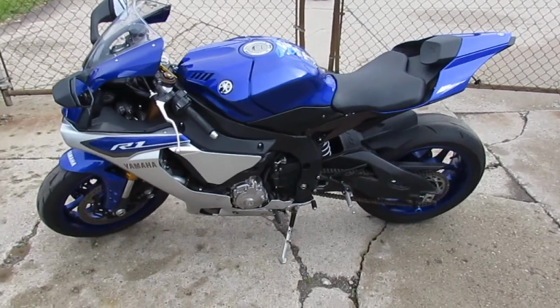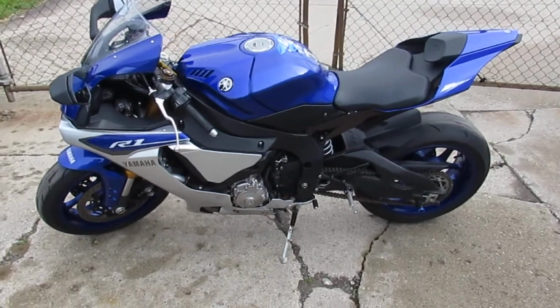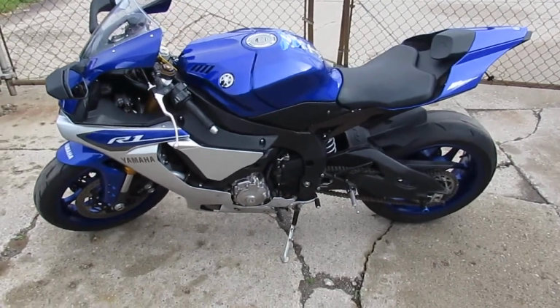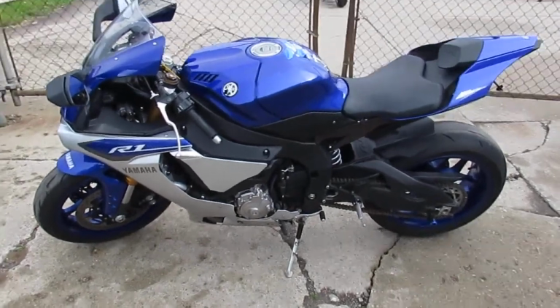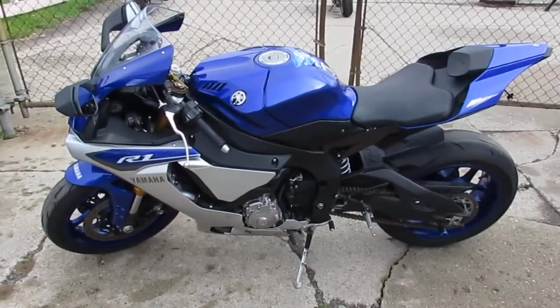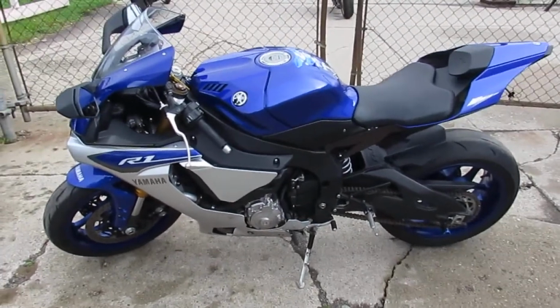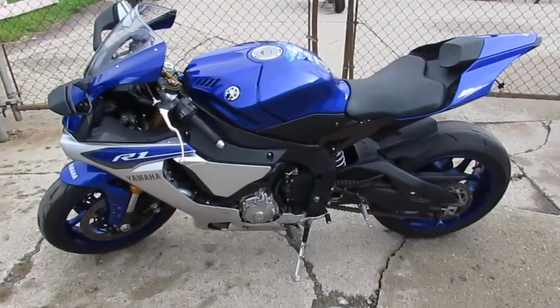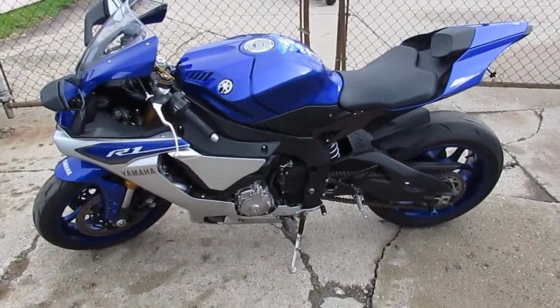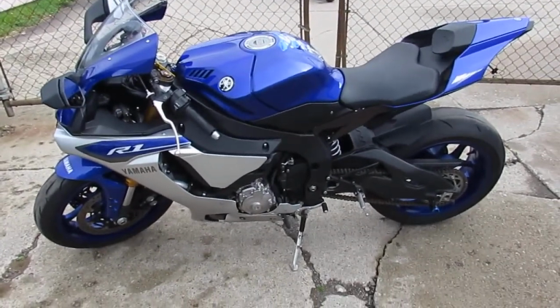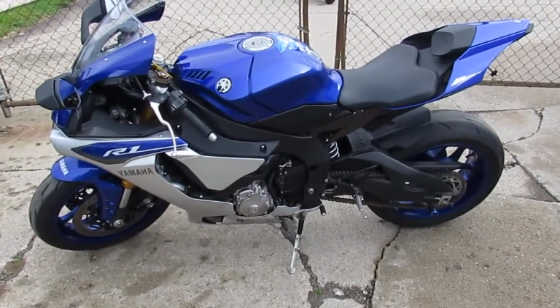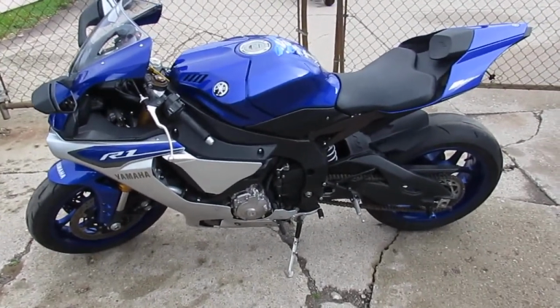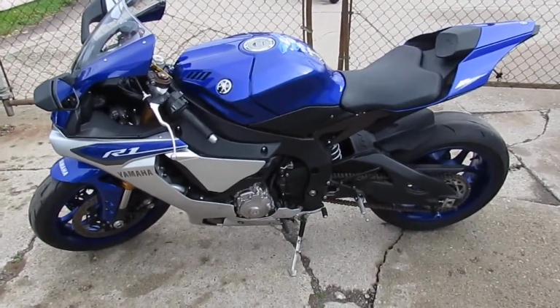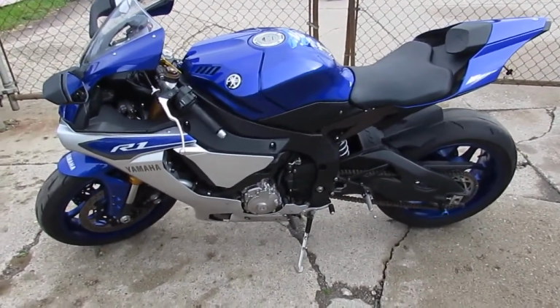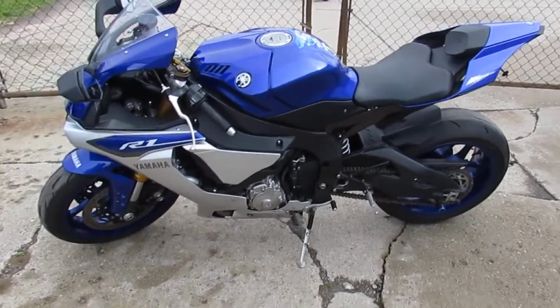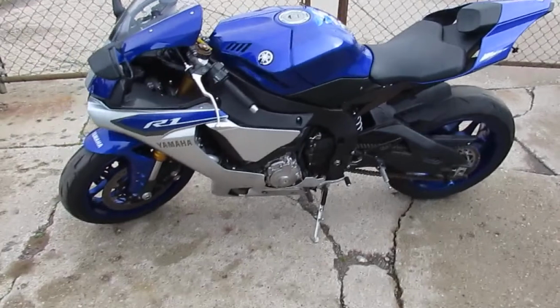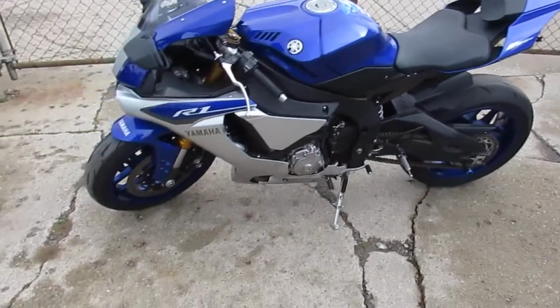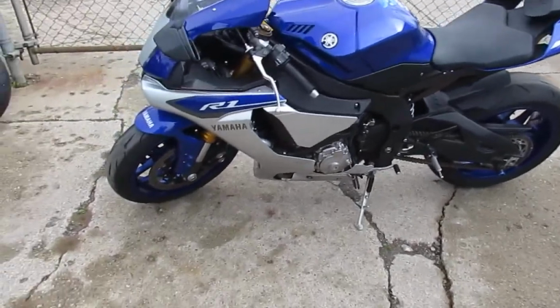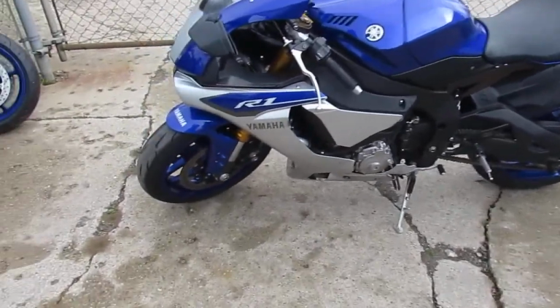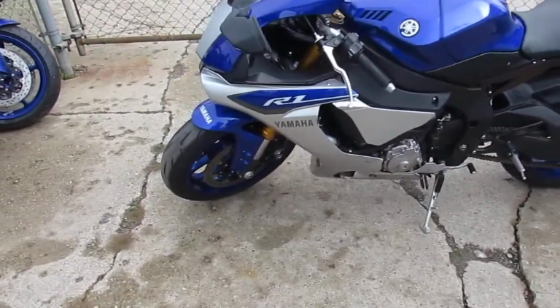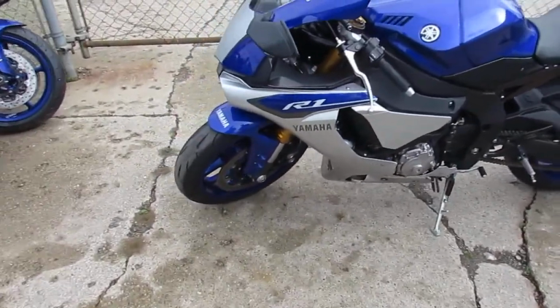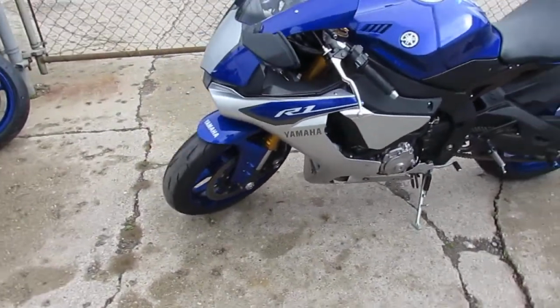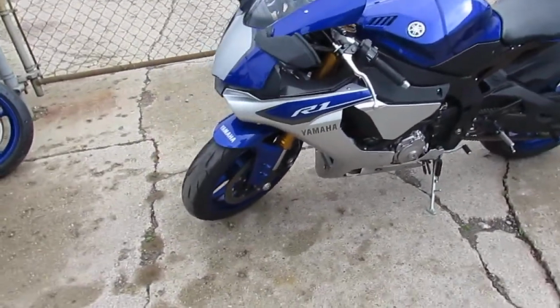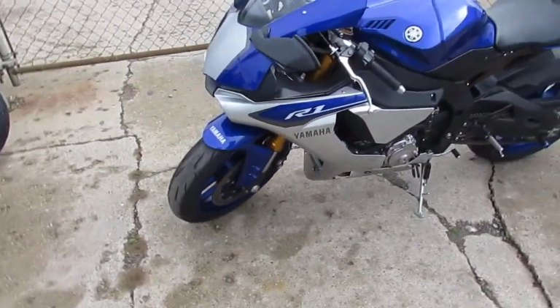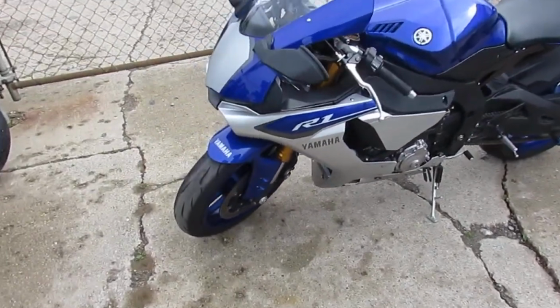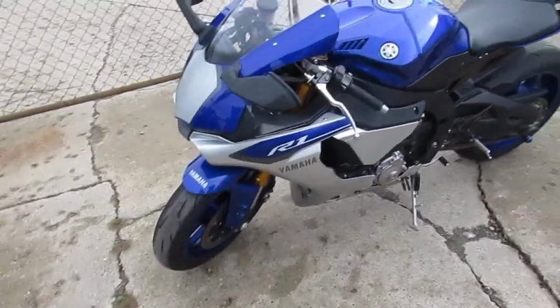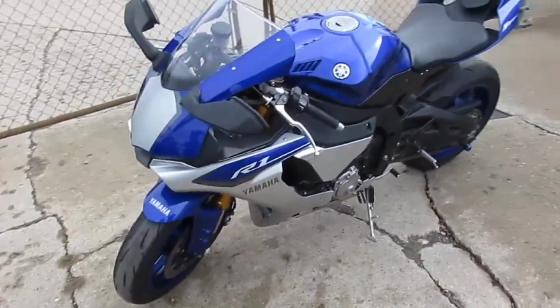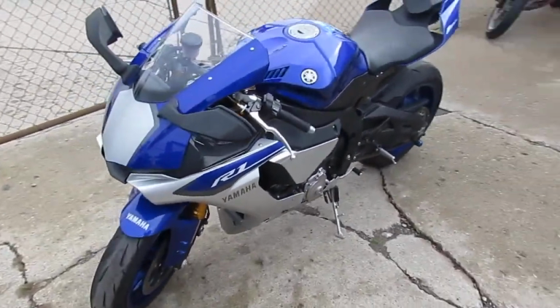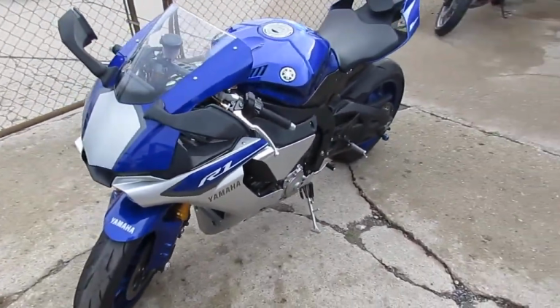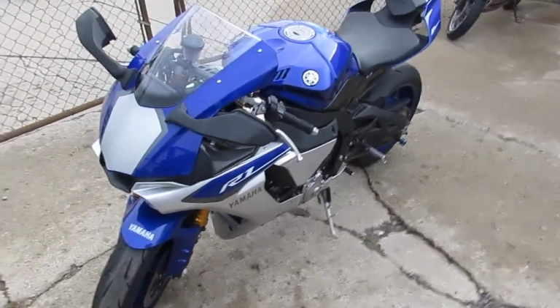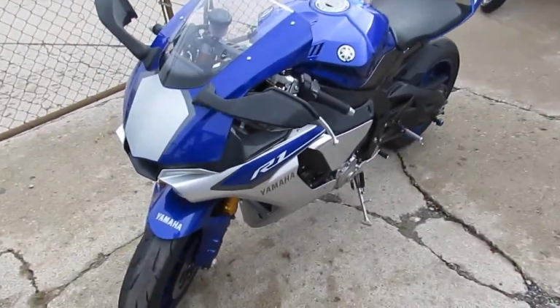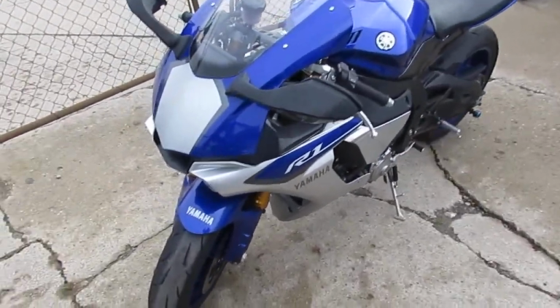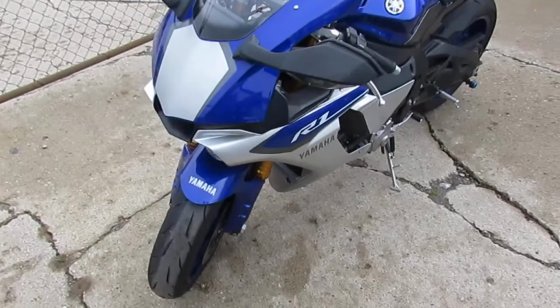Hey, anybody looking for the new model R1, we got it here. We just took this in on trade, it's a 2015 Yamaha R1 — that's the real deal R1.